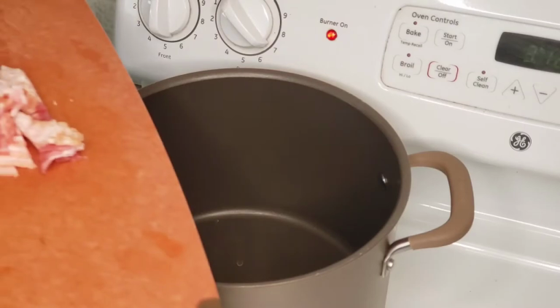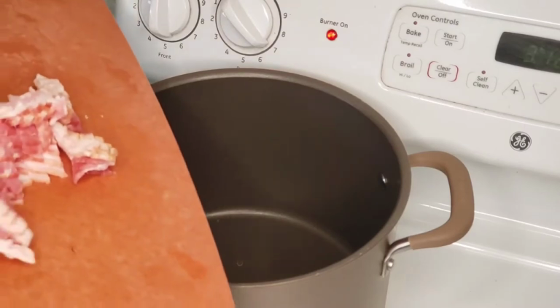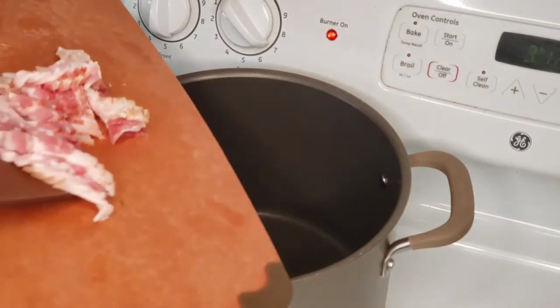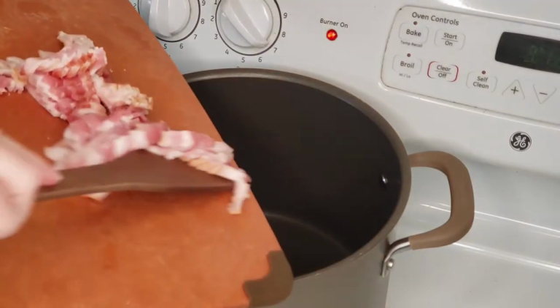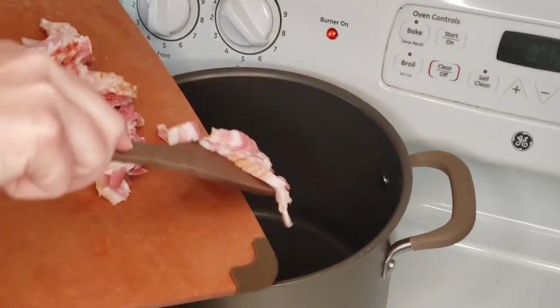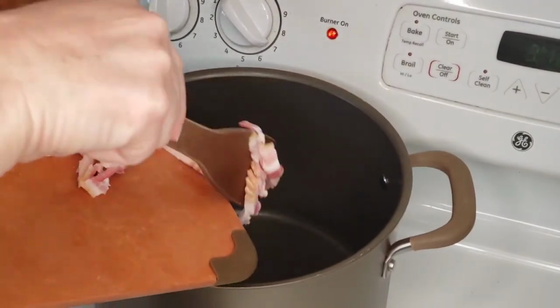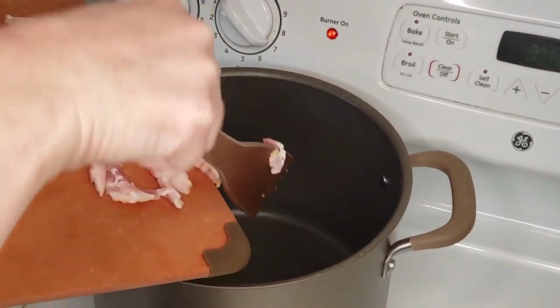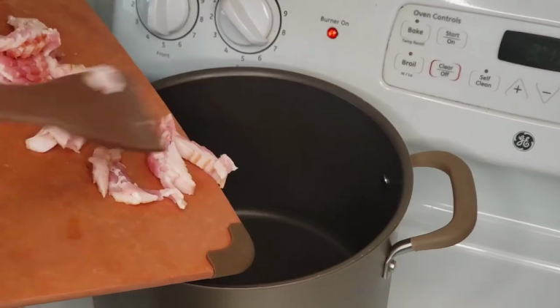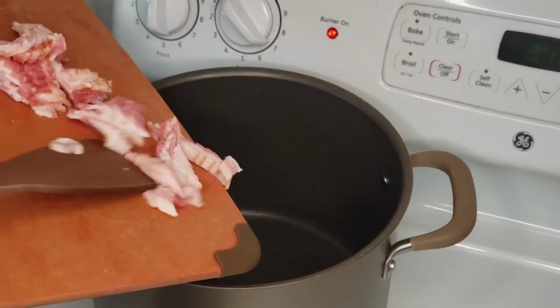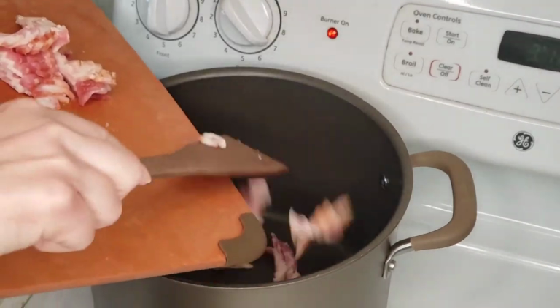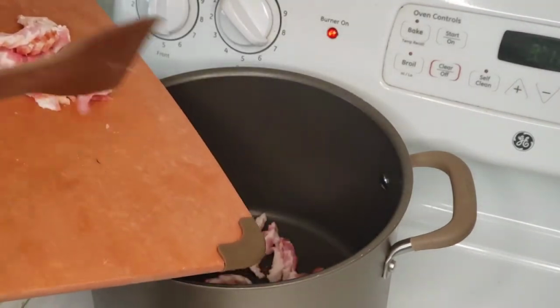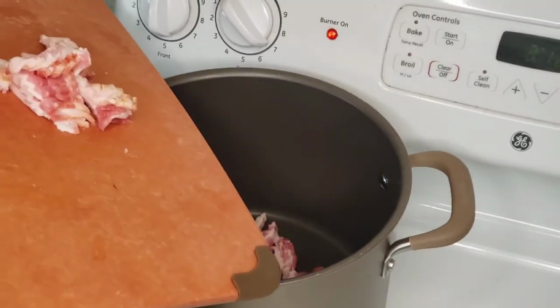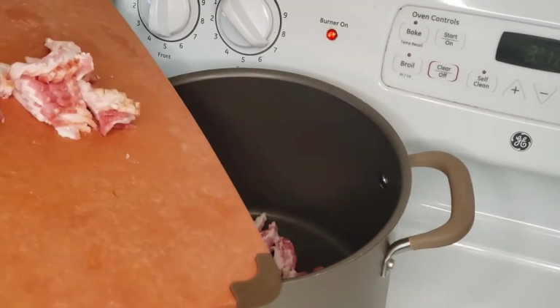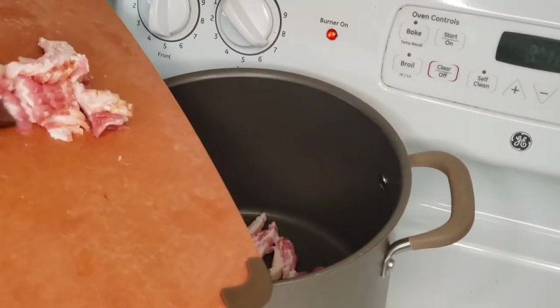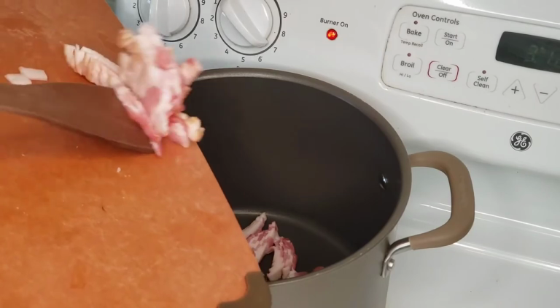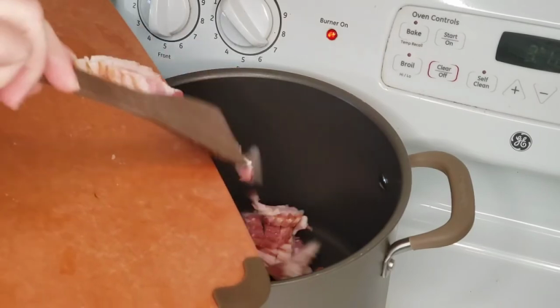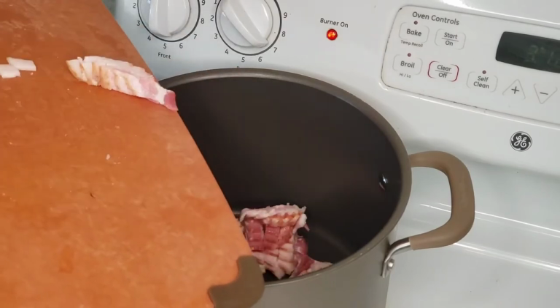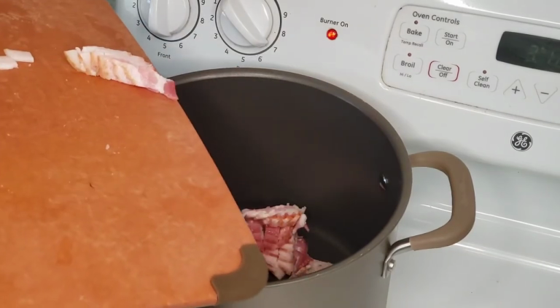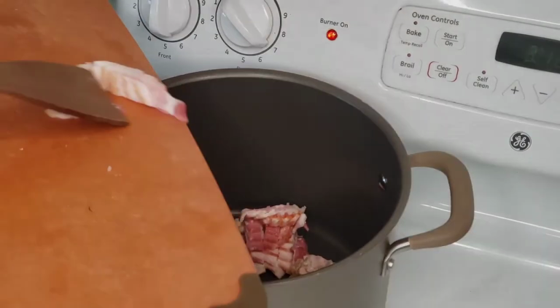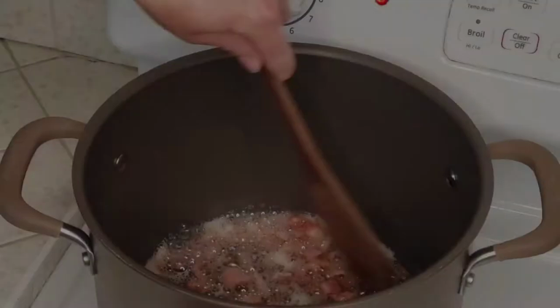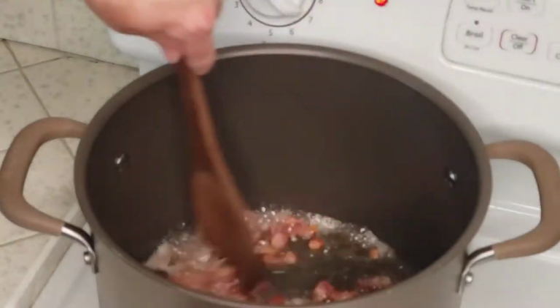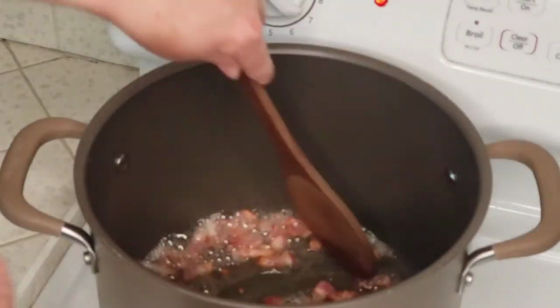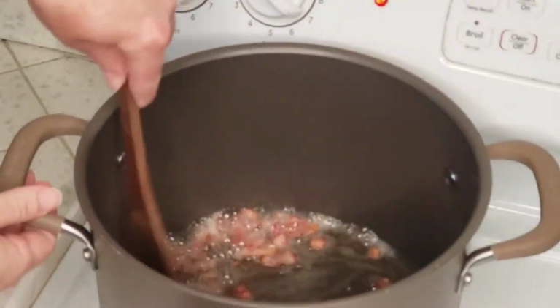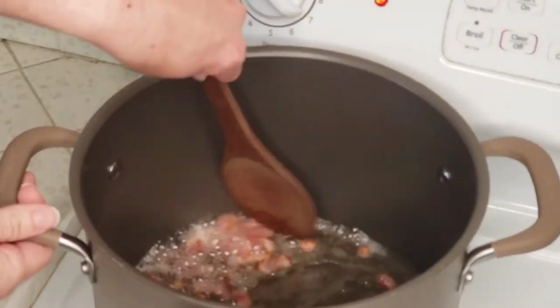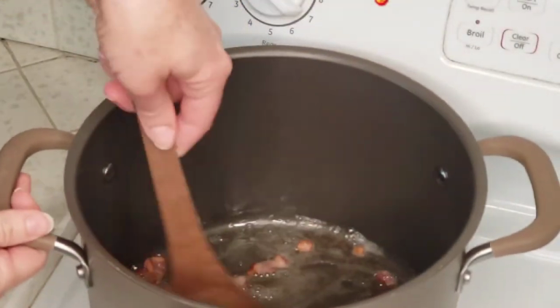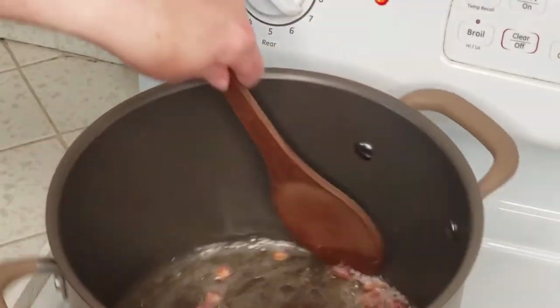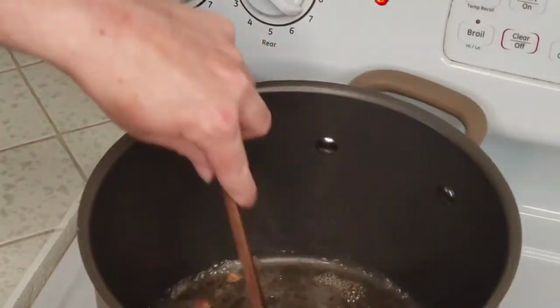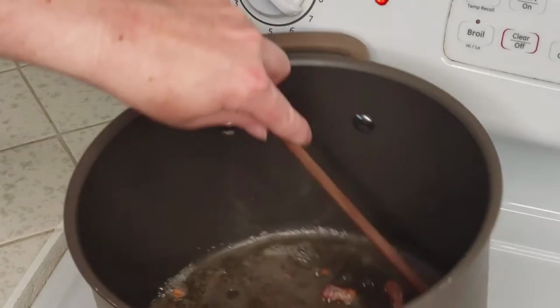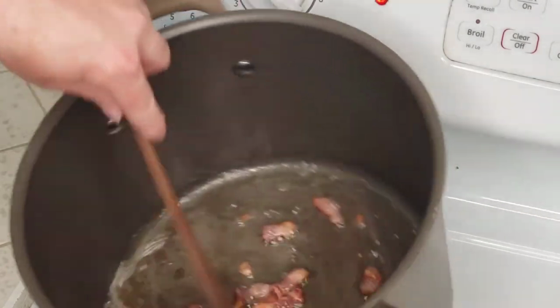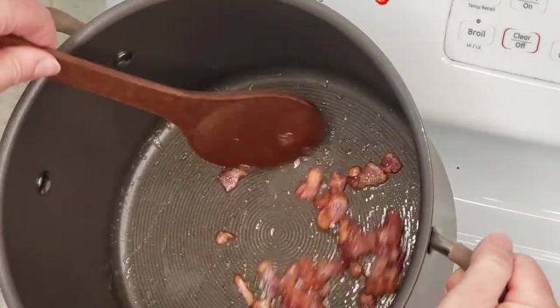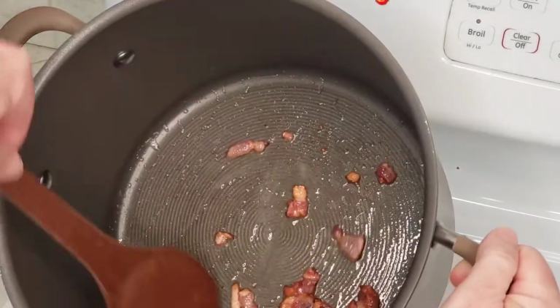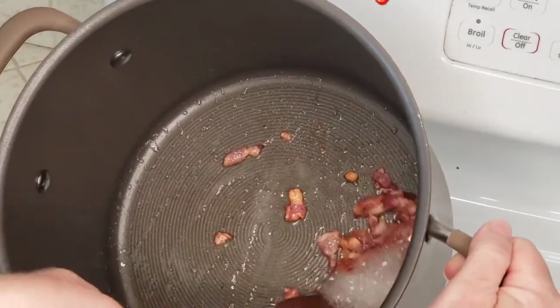In a large pot over medium-high heat, we're going to cook our bacon until it's nice and crisp. Once our bacon is all cooked, we will drain it and set it aside.